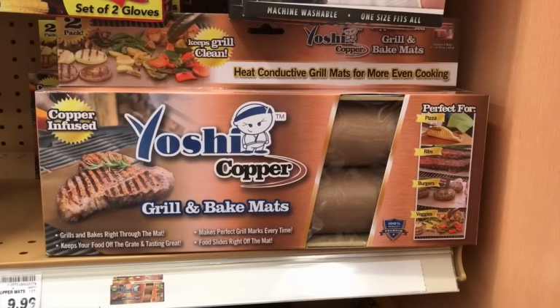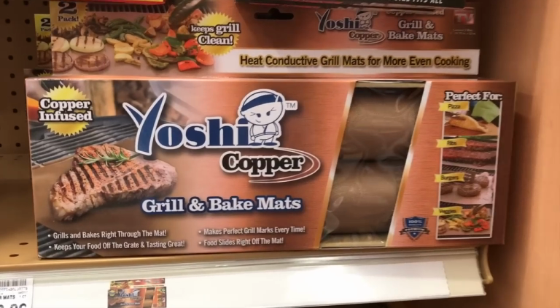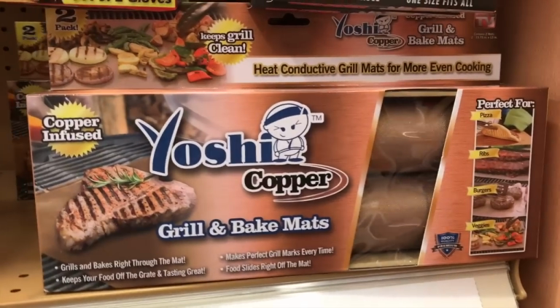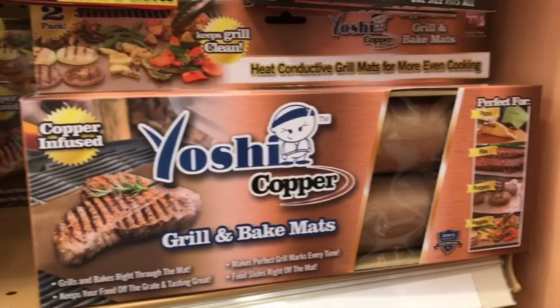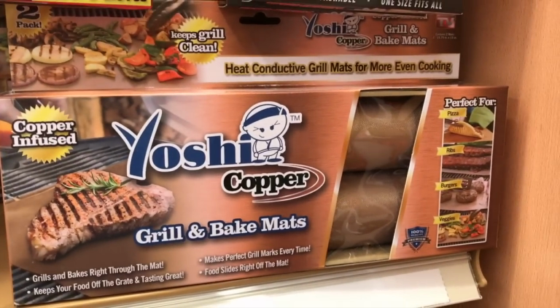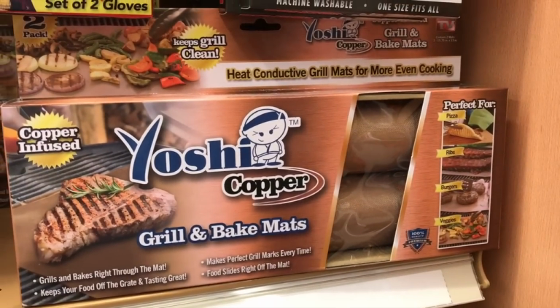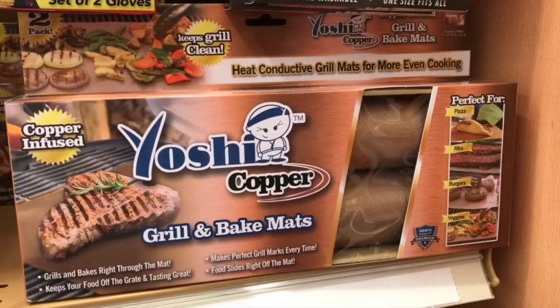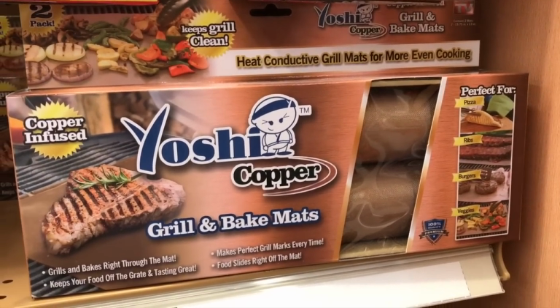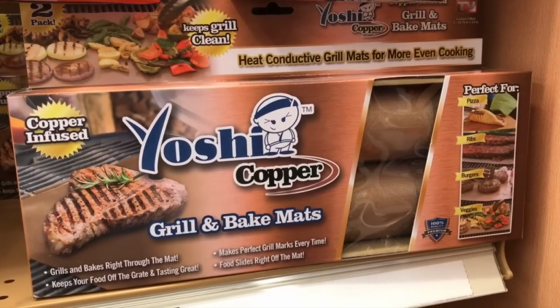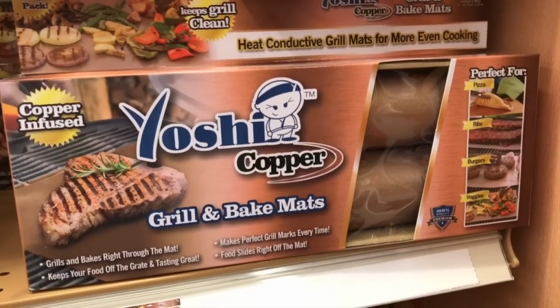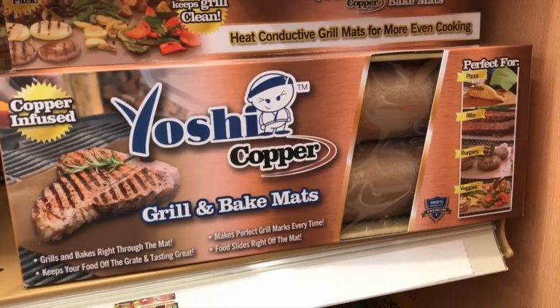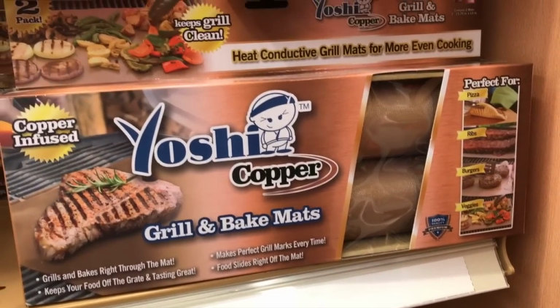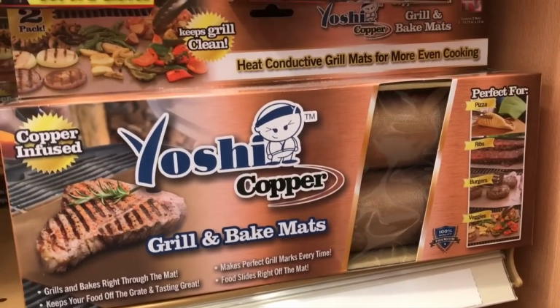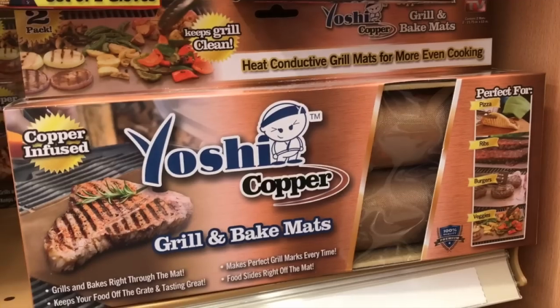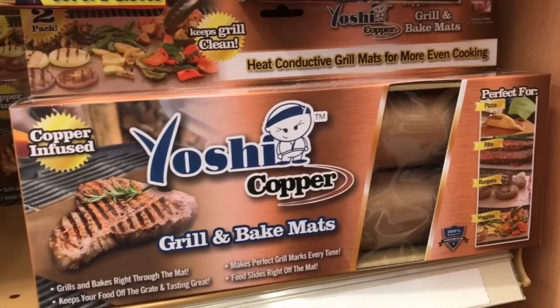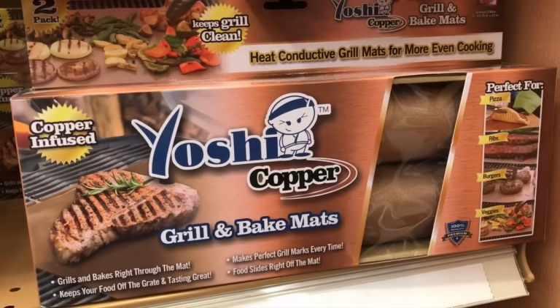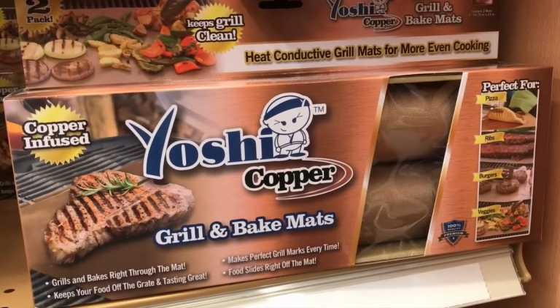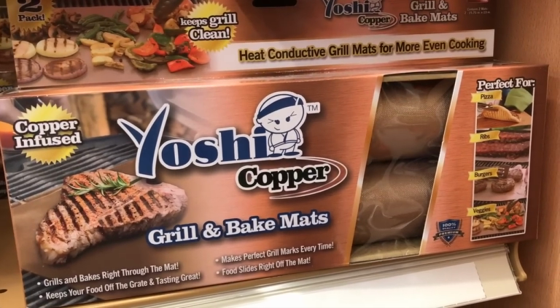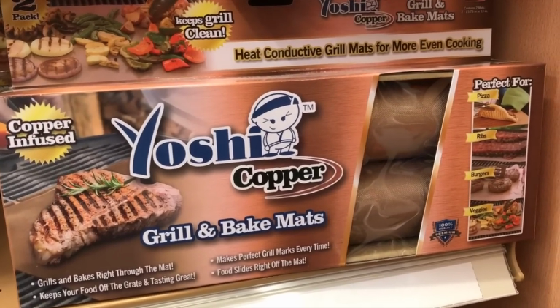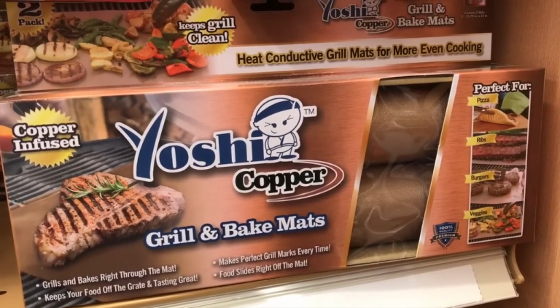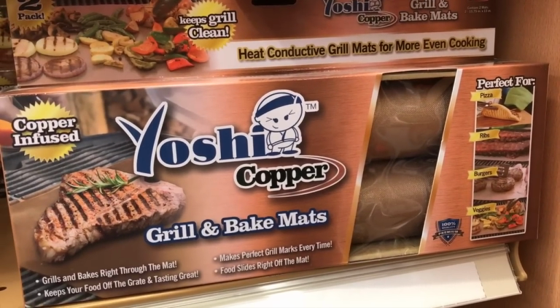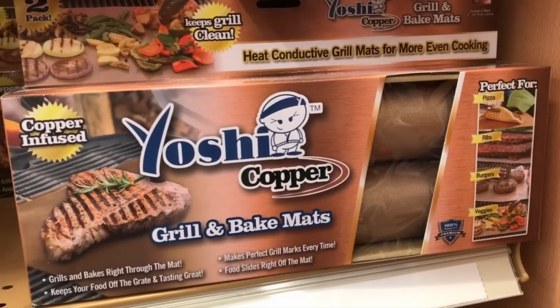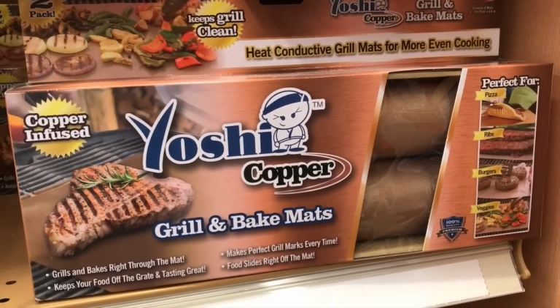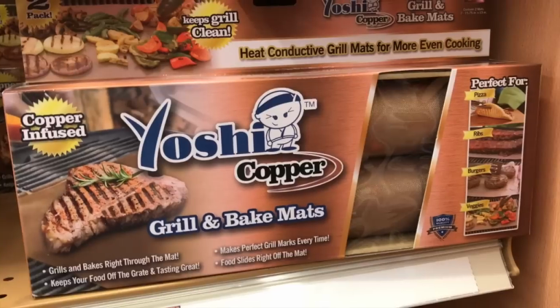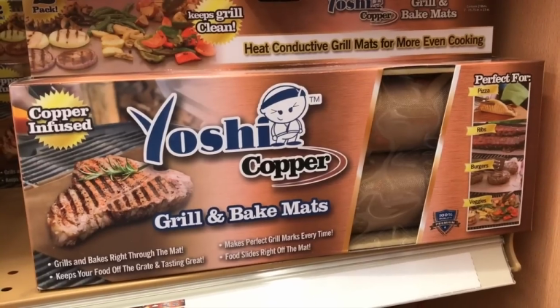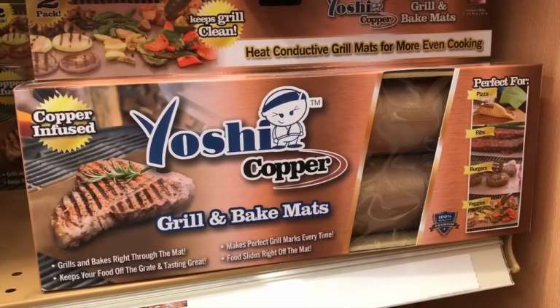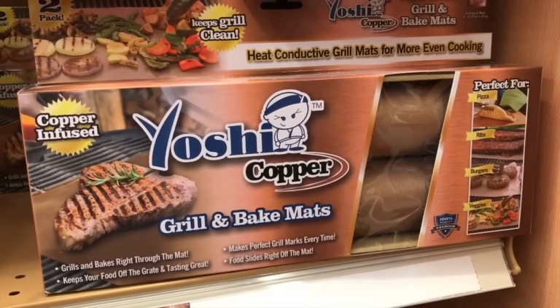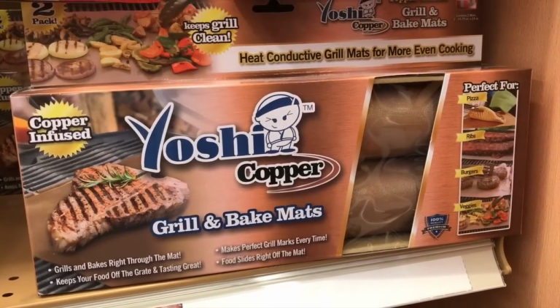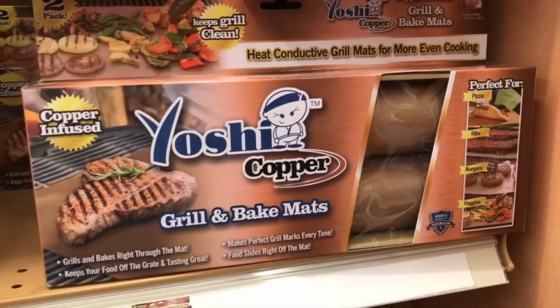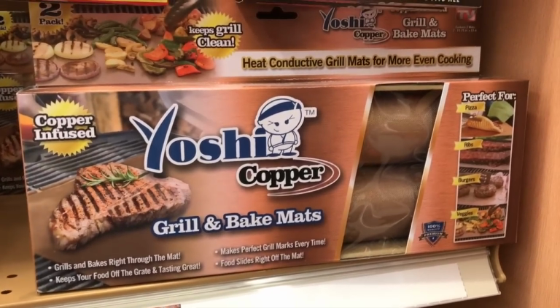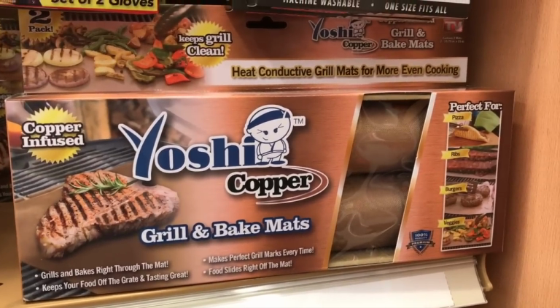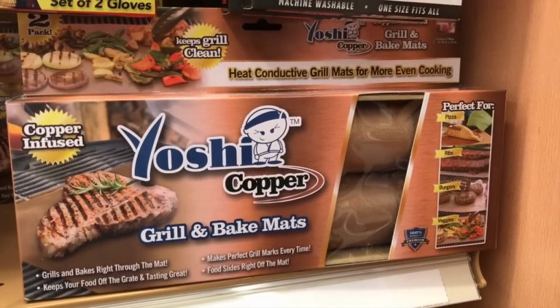Like I said he just got a smoker, but these would be perfect for anyone who likes to smoke, grill, or do anything — they're just grill and bake mats. They're really cheap but they really do work so well. They make all of the cooking even and he loves them.